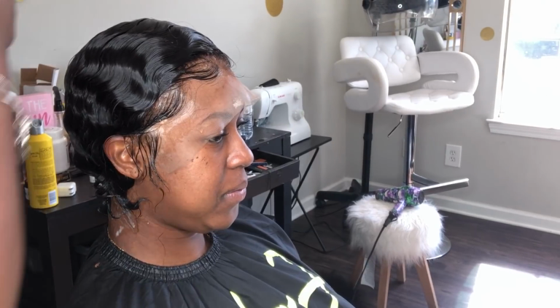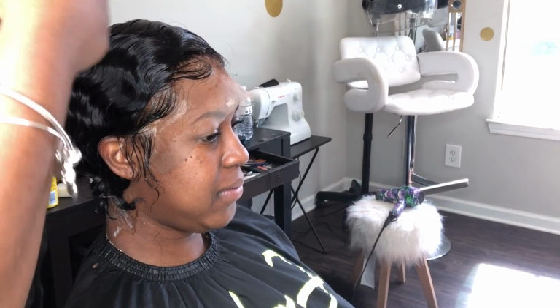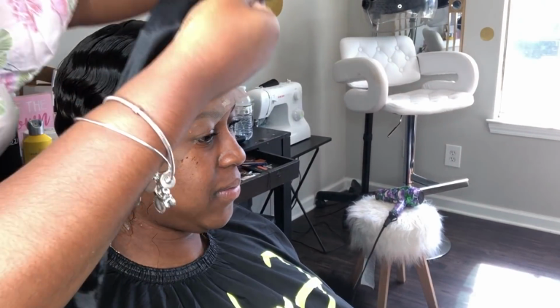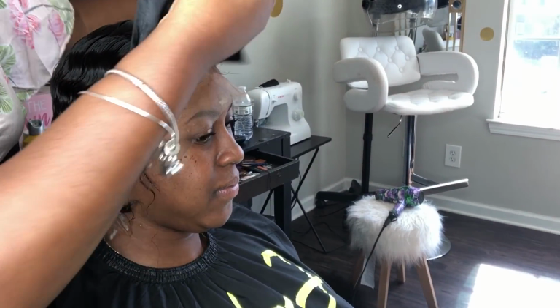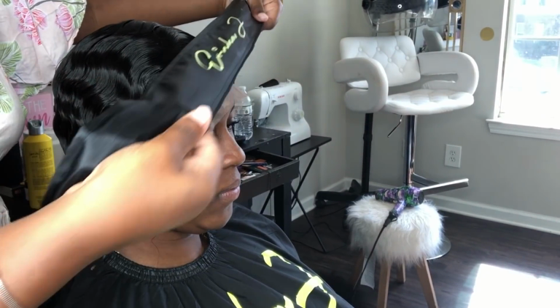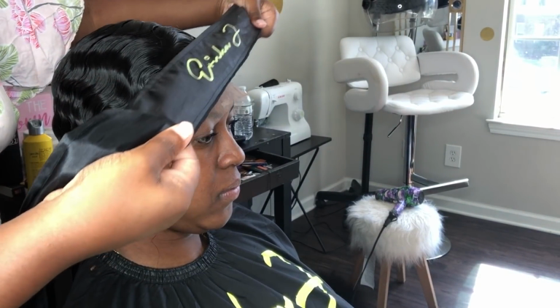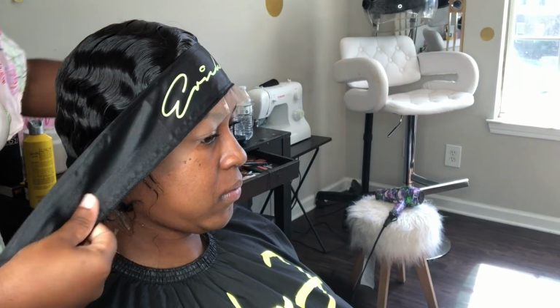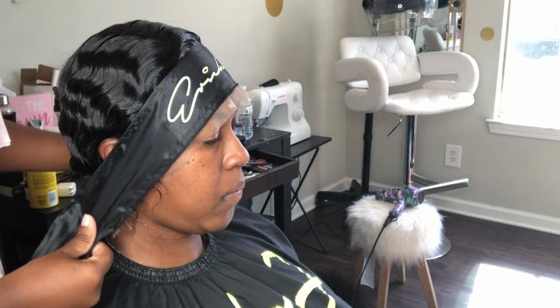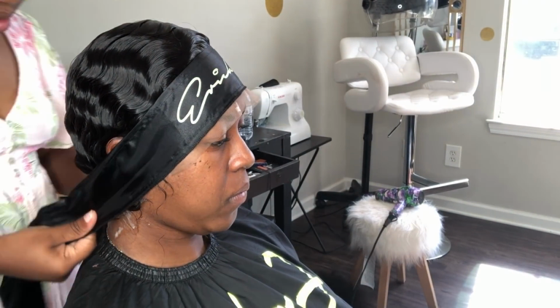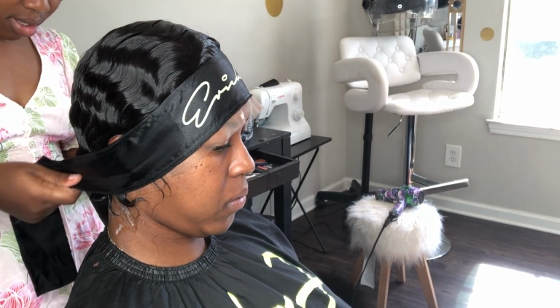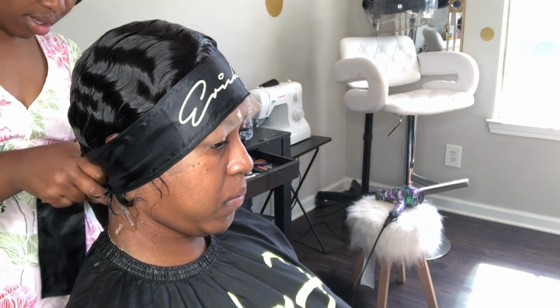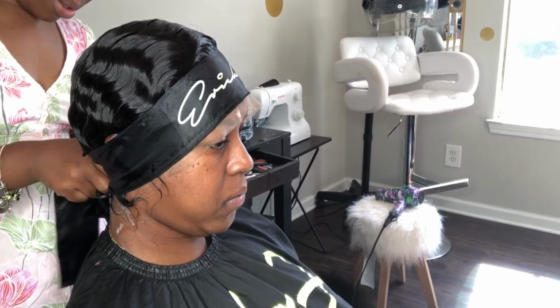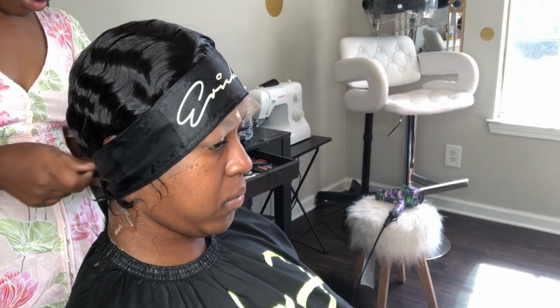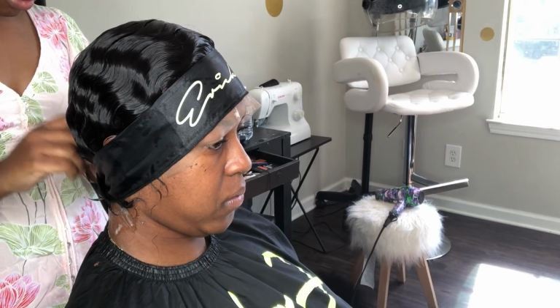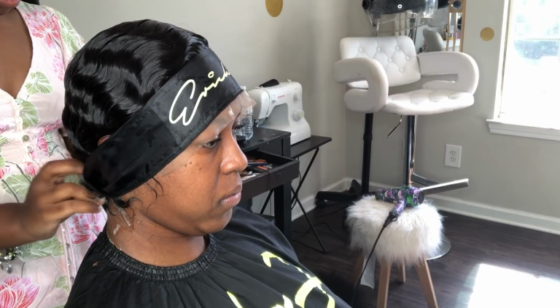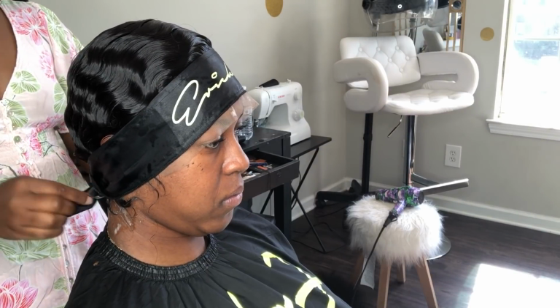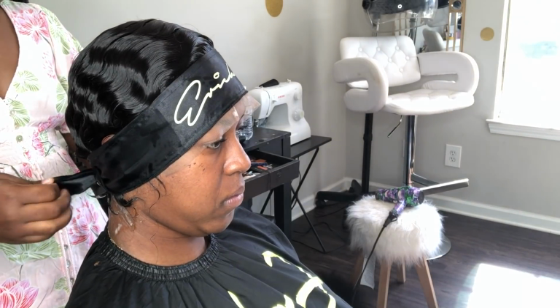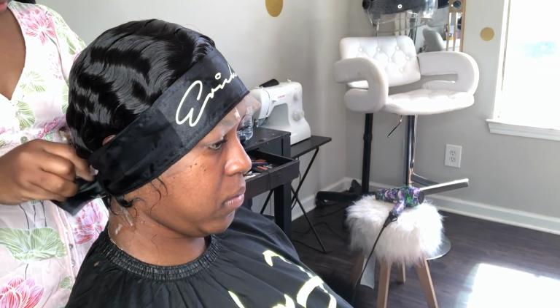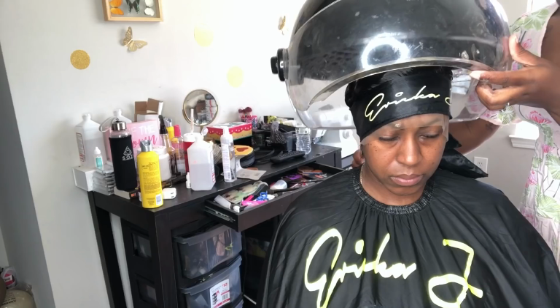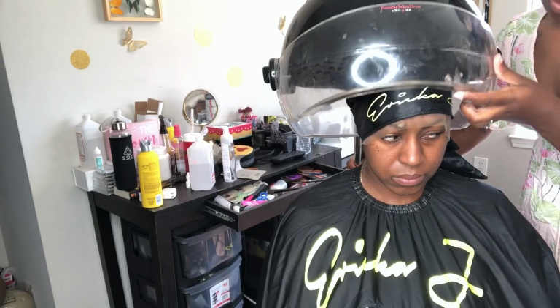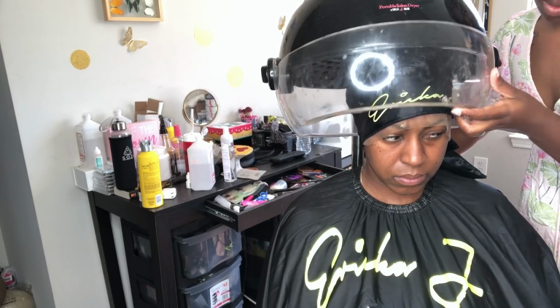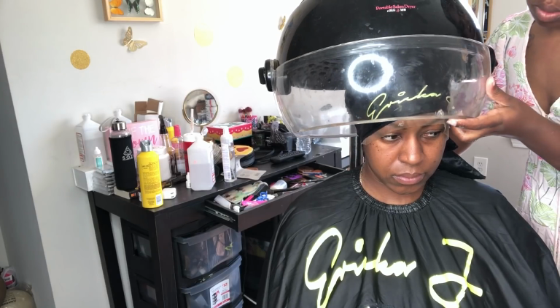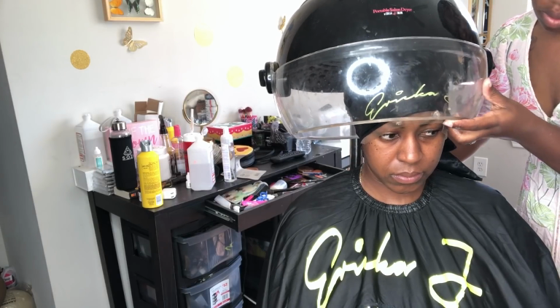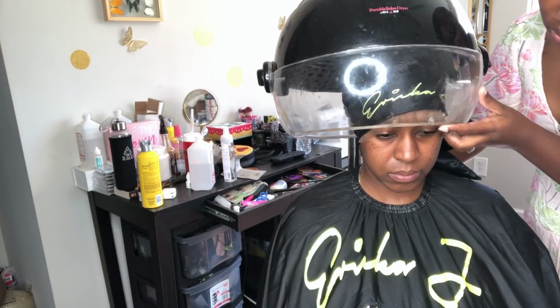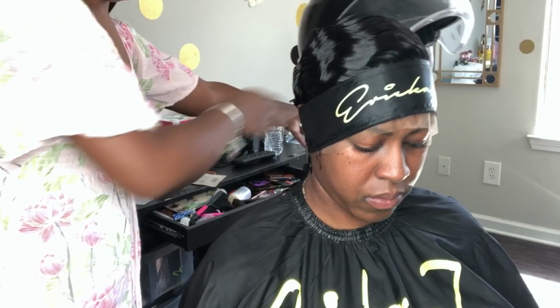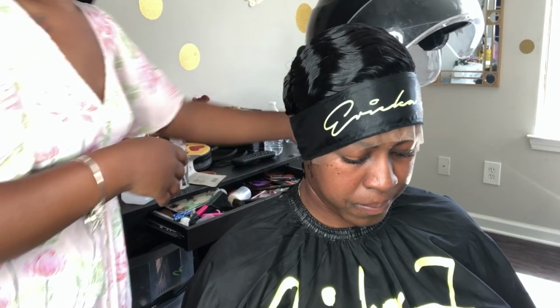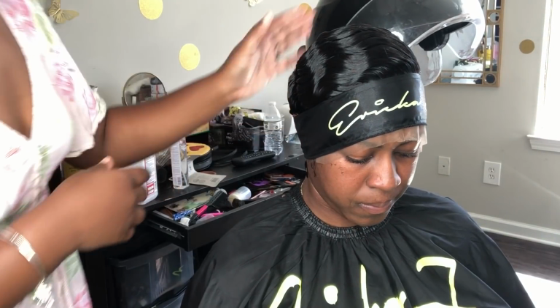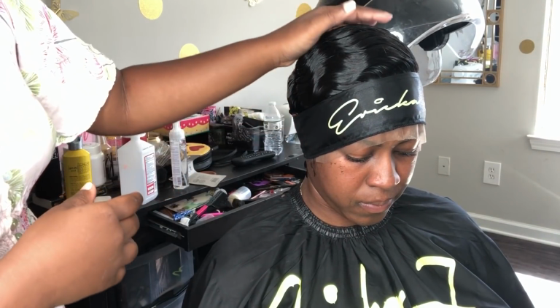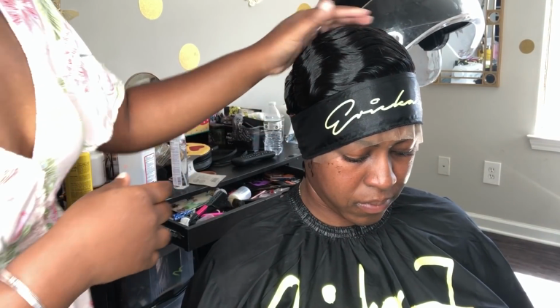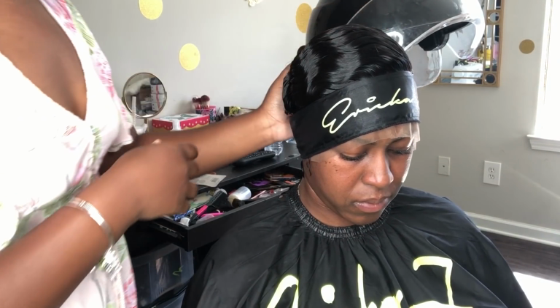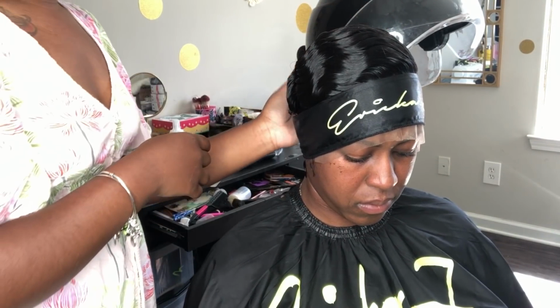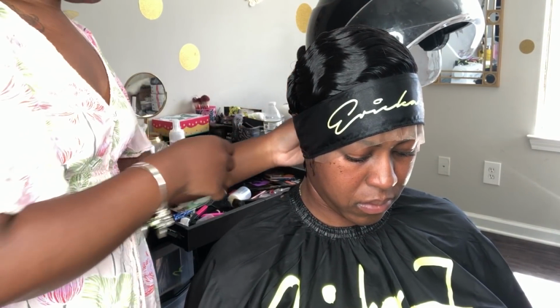After you have finished the molding process, you will then wrap your customer's hair down and sit them under the dryer. These head wraps can be purchased at HairByErikaJay.com, or you can go to your local beauty supply store and use the paper wraps.